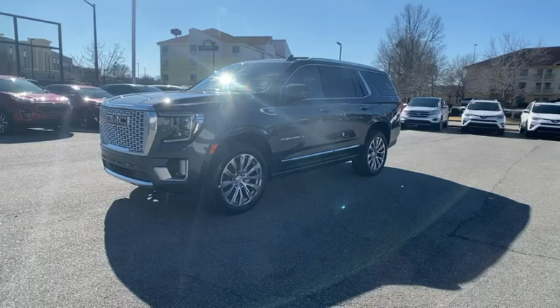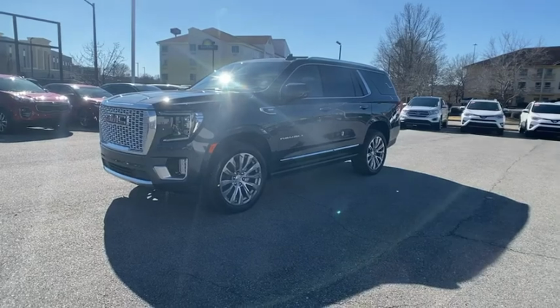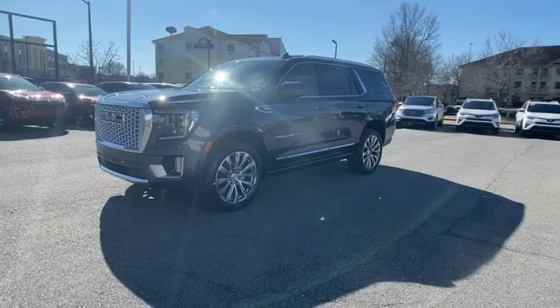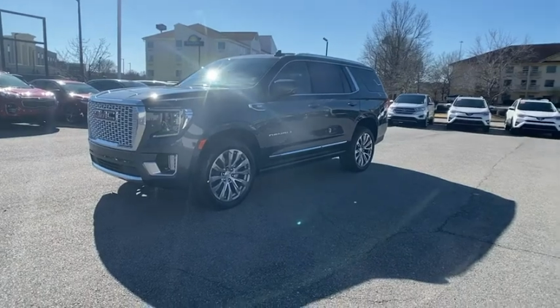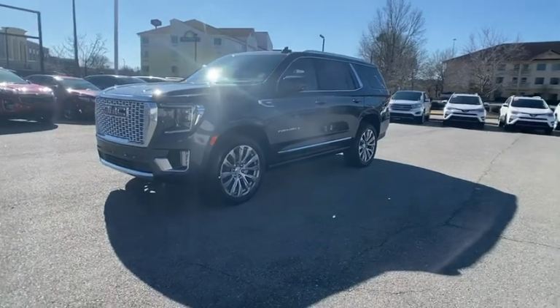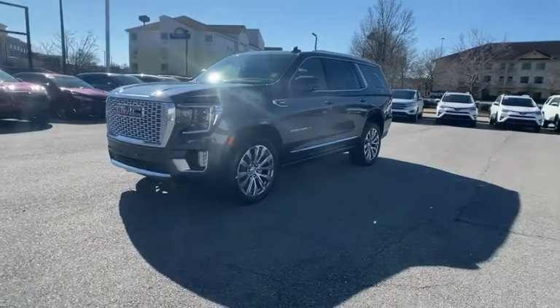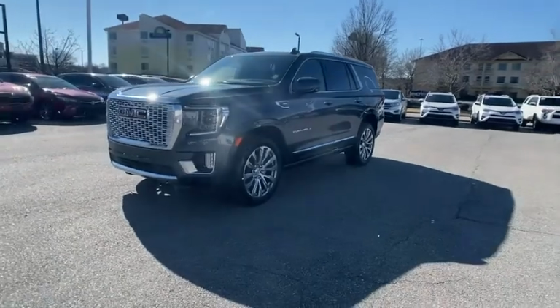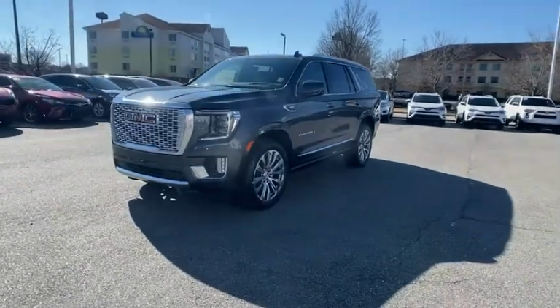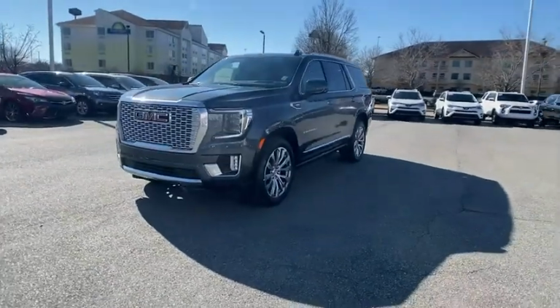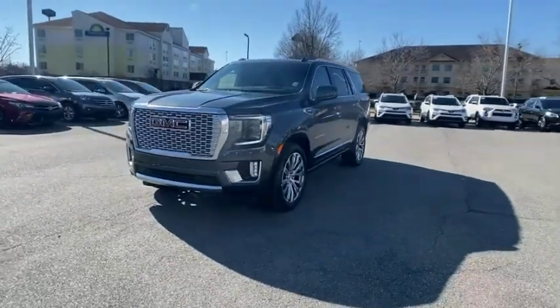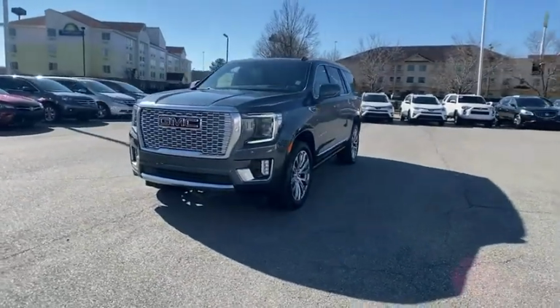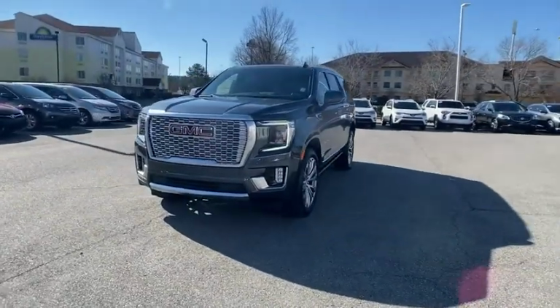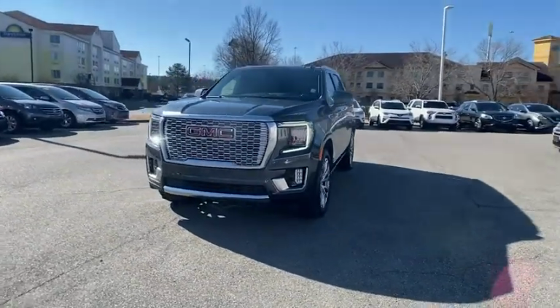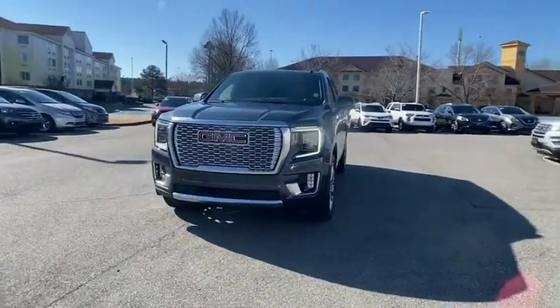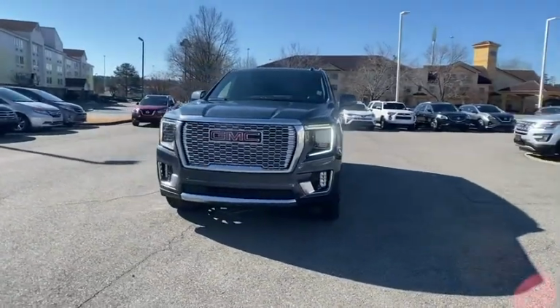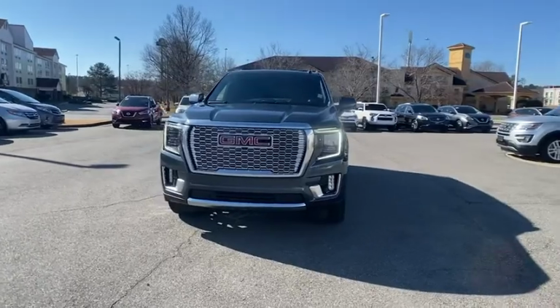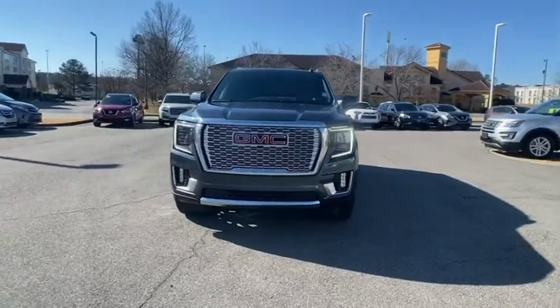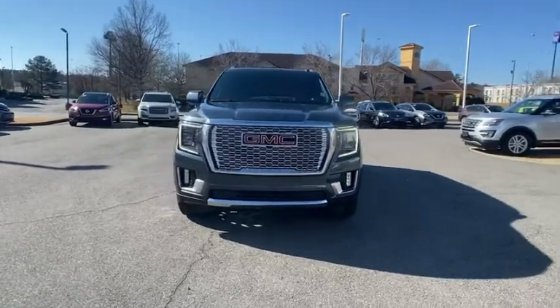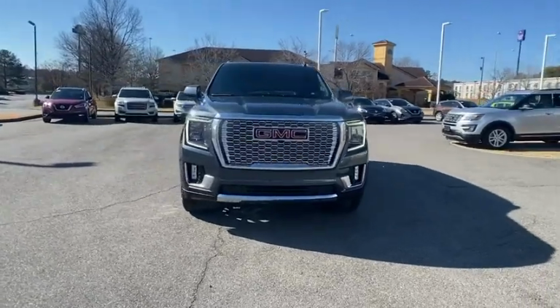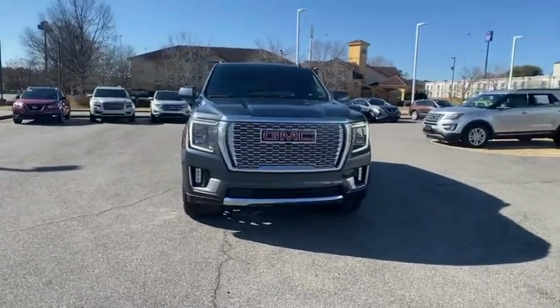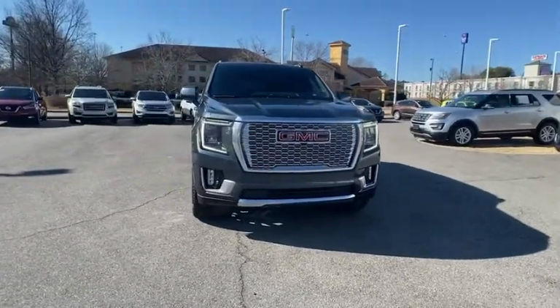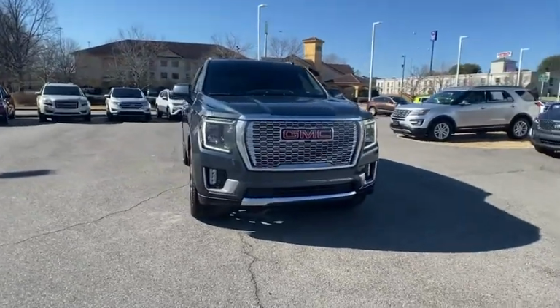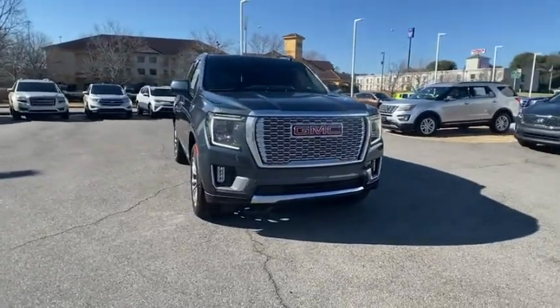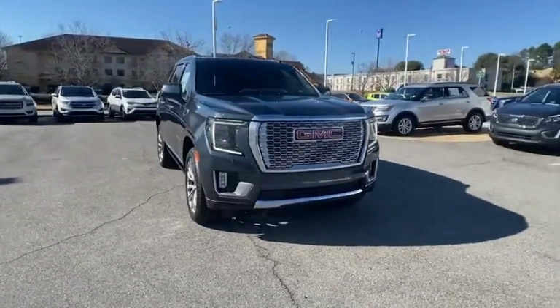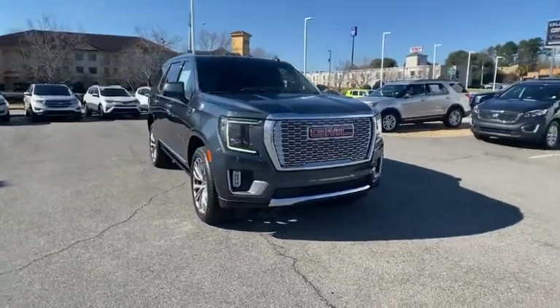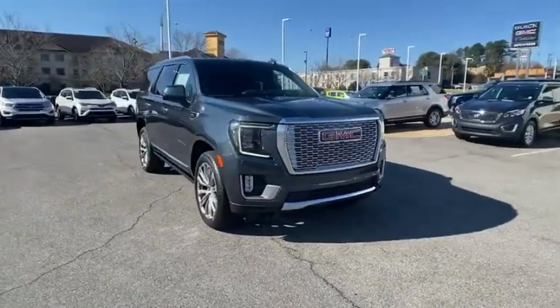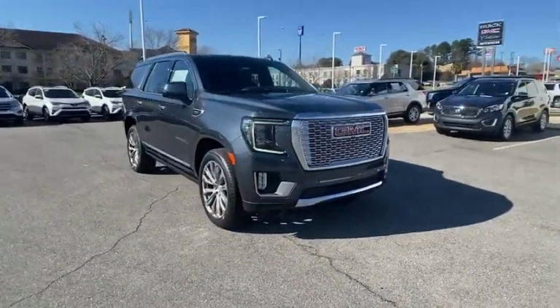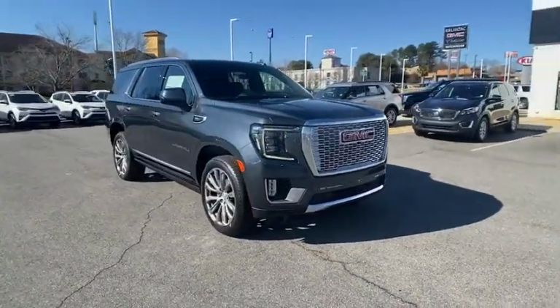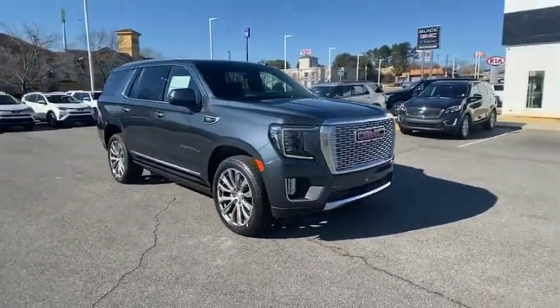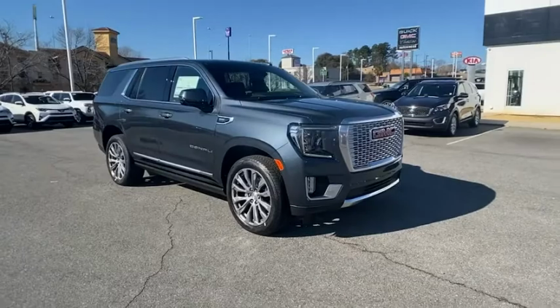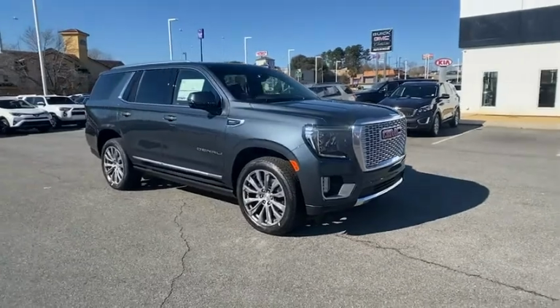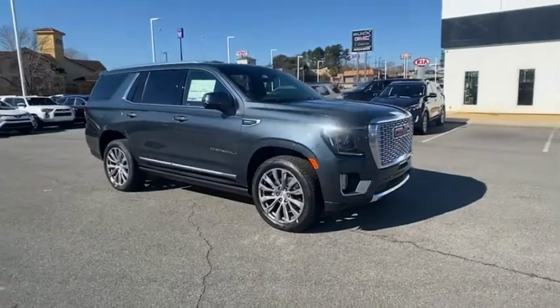You are going to love the 2021 GMC Yukon. Peace of mind comes standard with GMC's powertrain warranty and Yukon's 5-star frontal crash test rating.